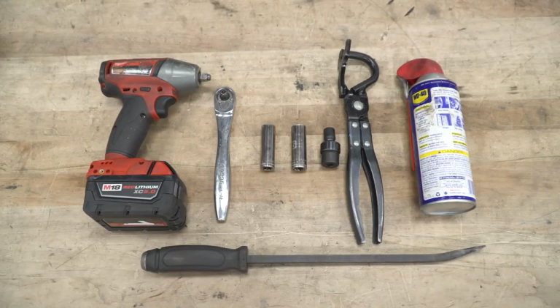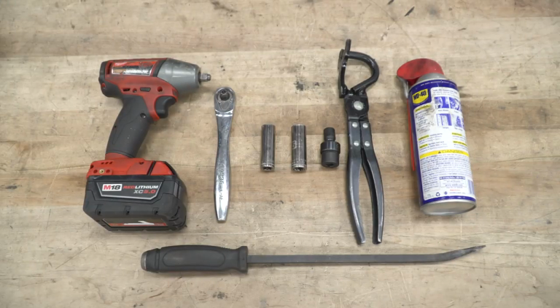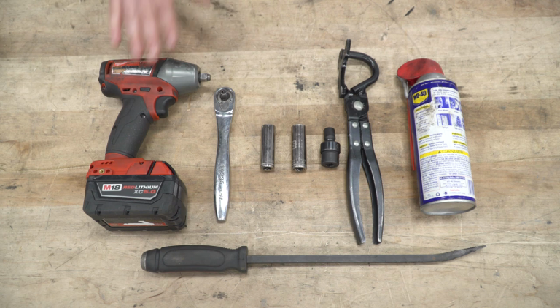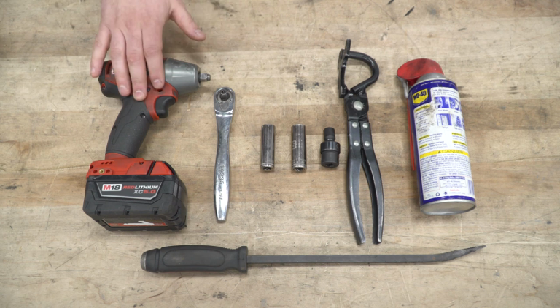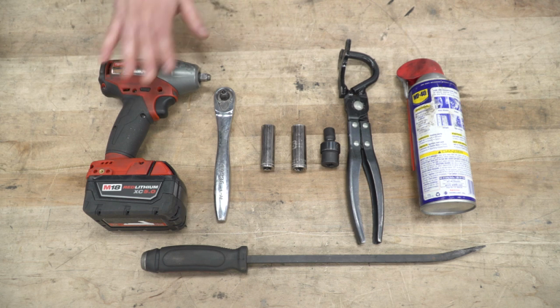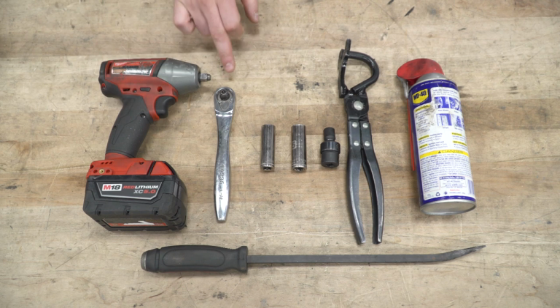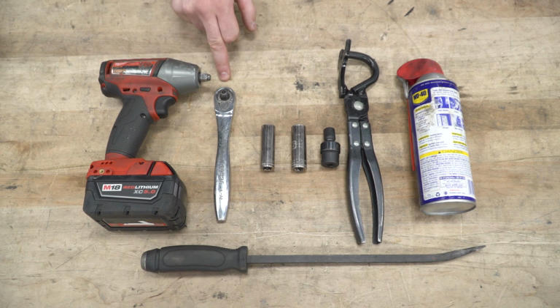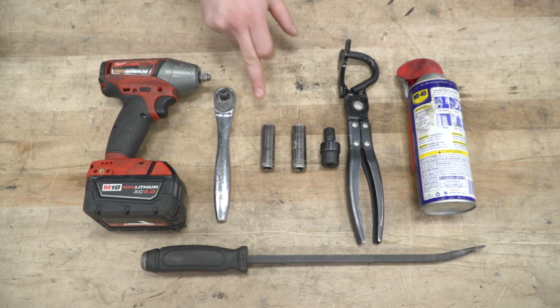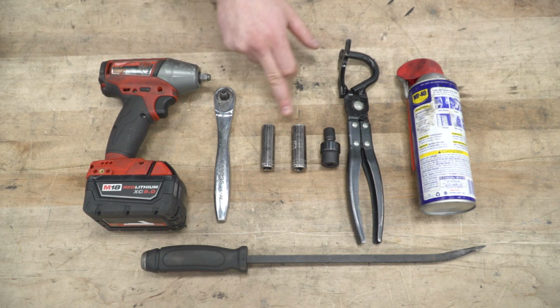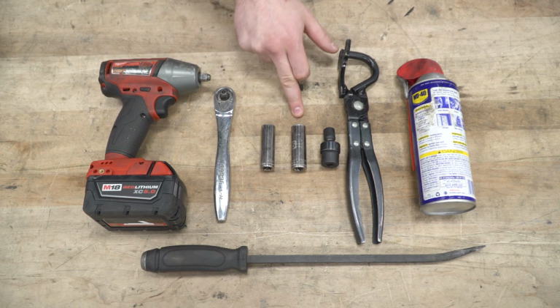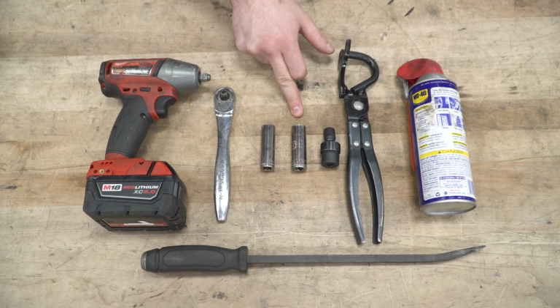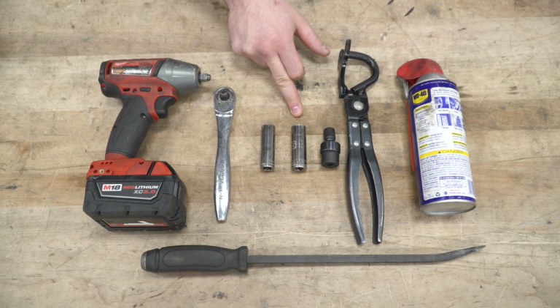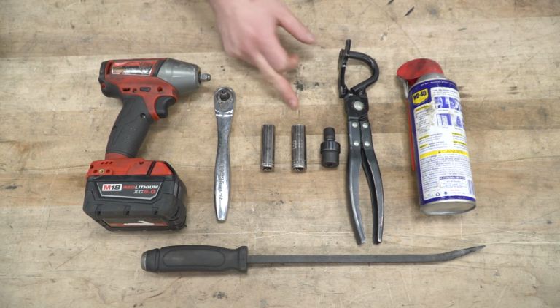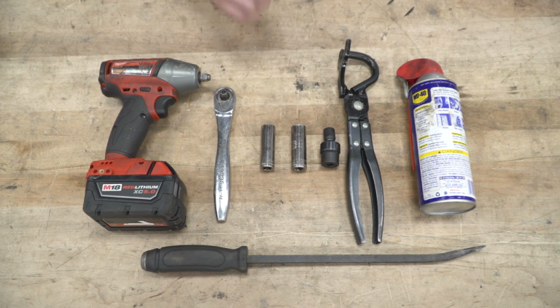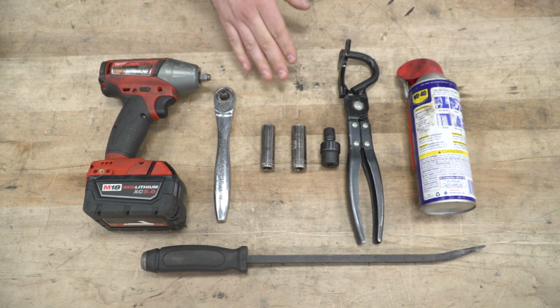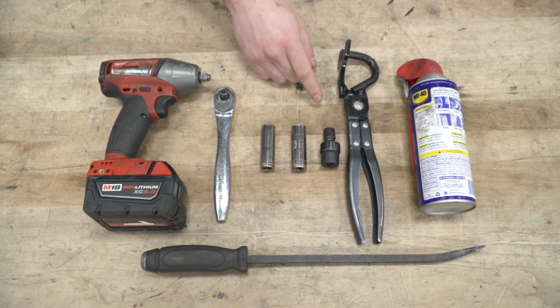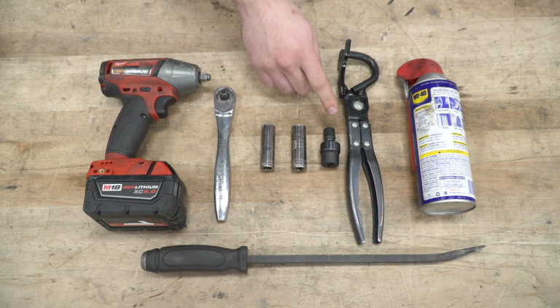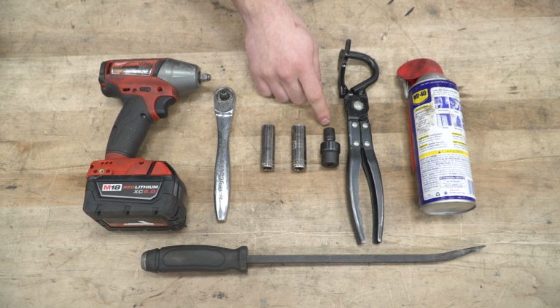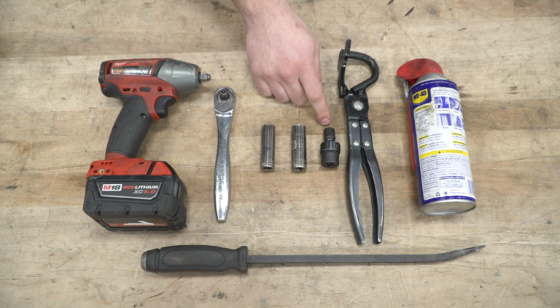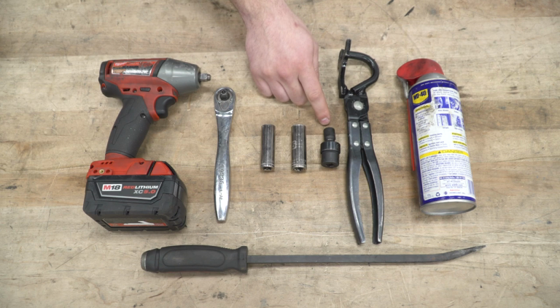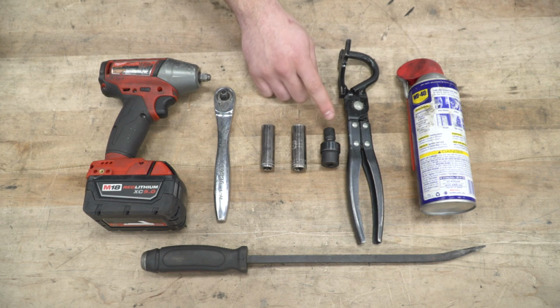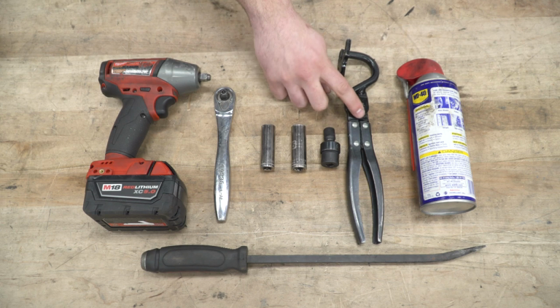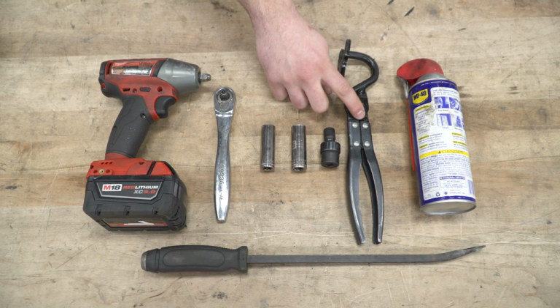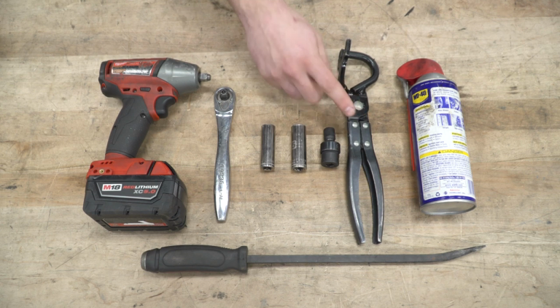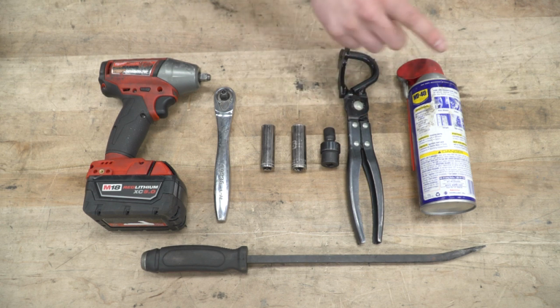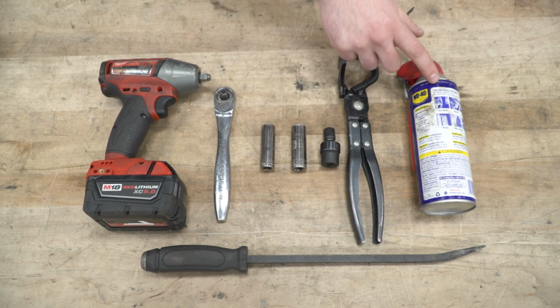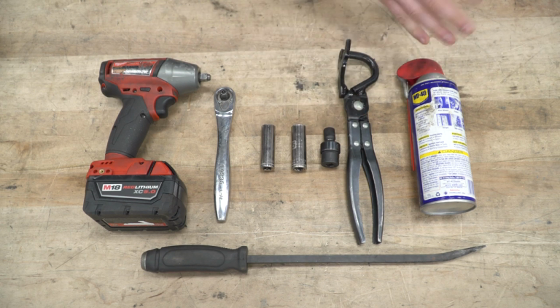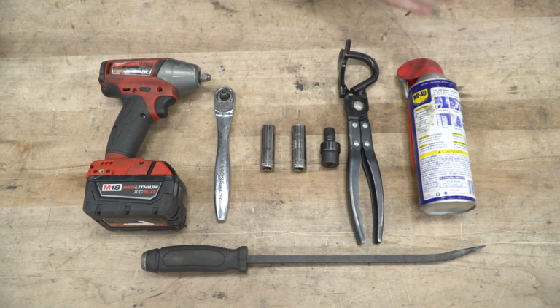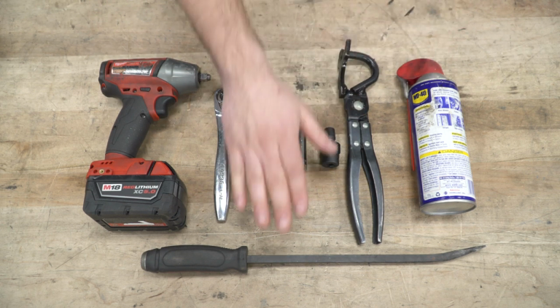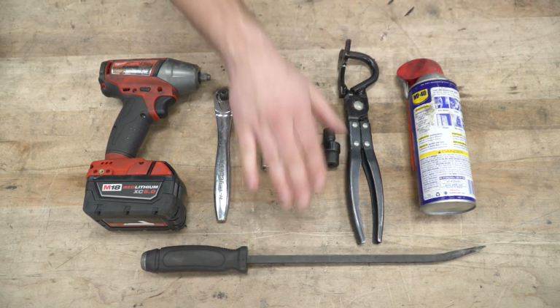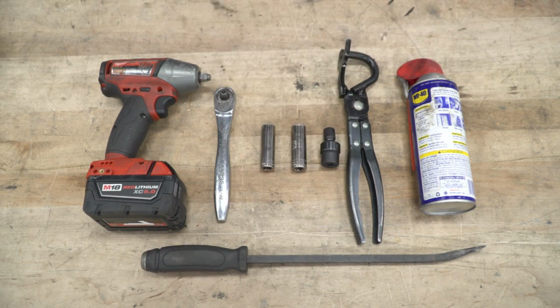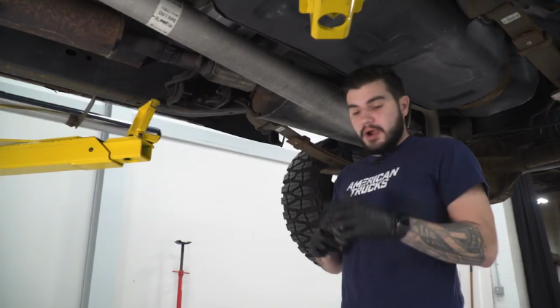Tools used in this install include an impact gun, a ratchet, 14 and 15-millimeter deep sockets. Definitely recommend a 10-millimeter swivel socket, a hanger removal tool, WD-40 or something similar, and a pry bar.